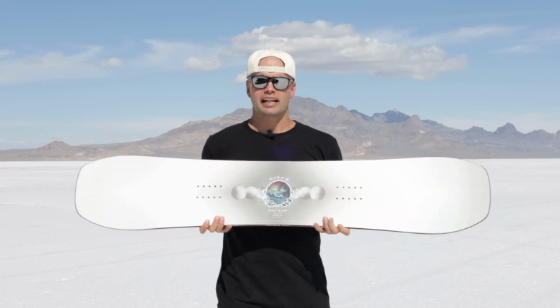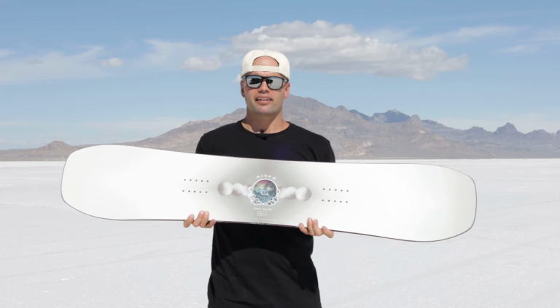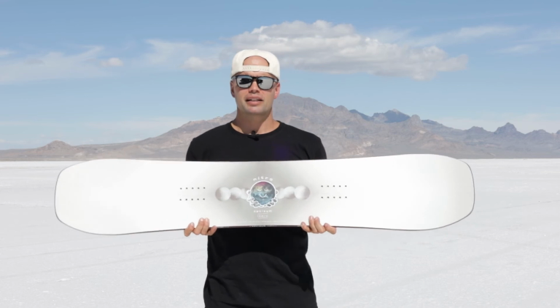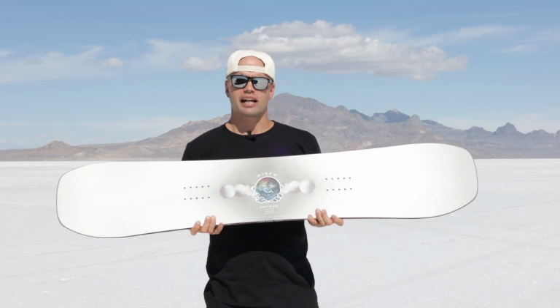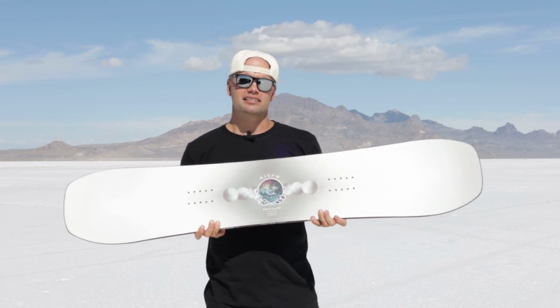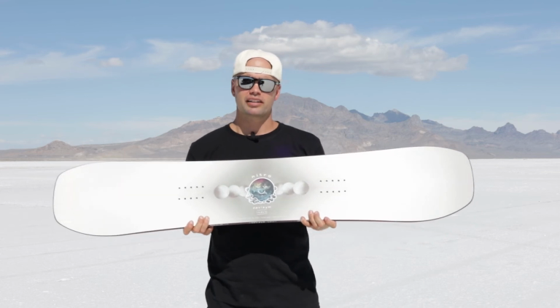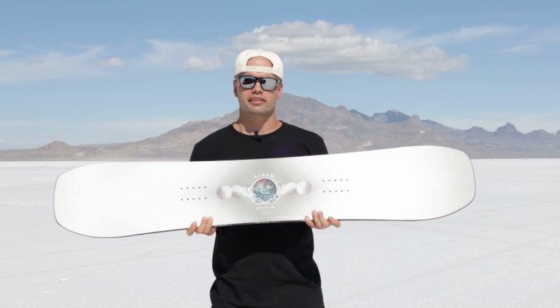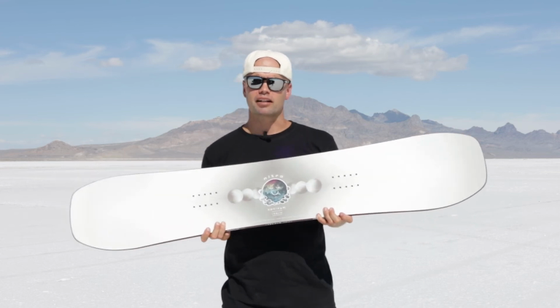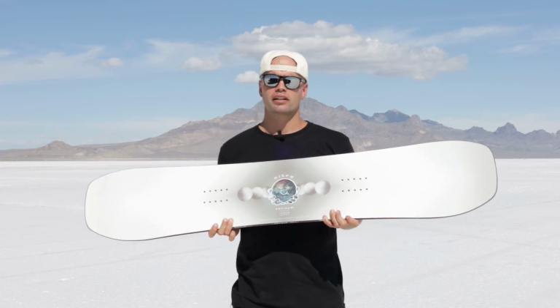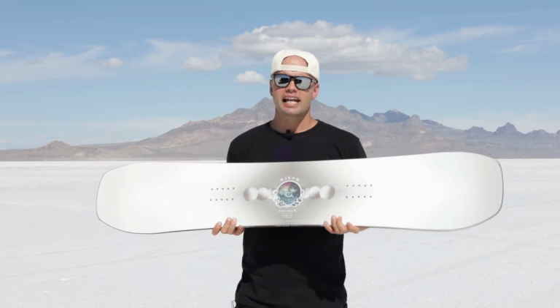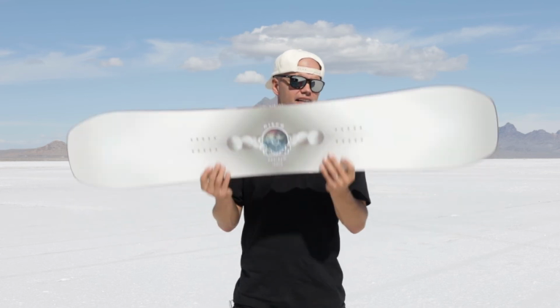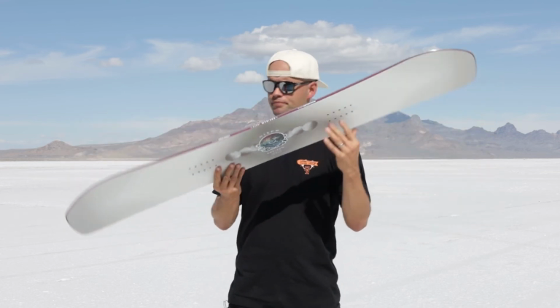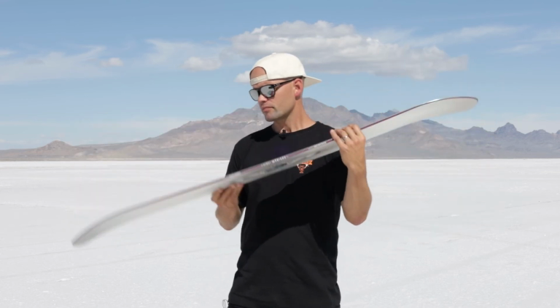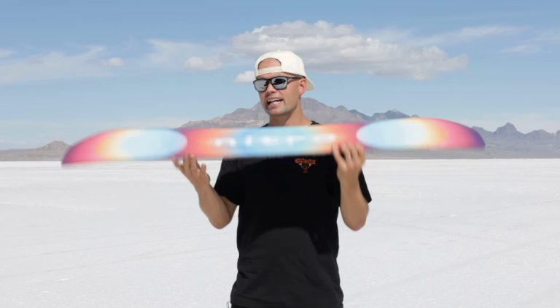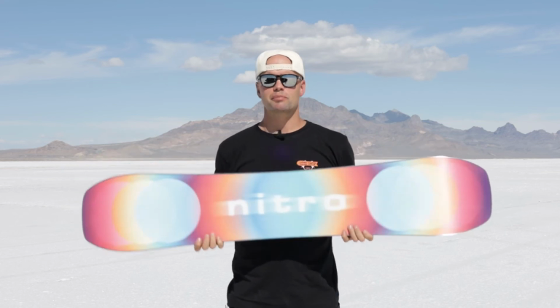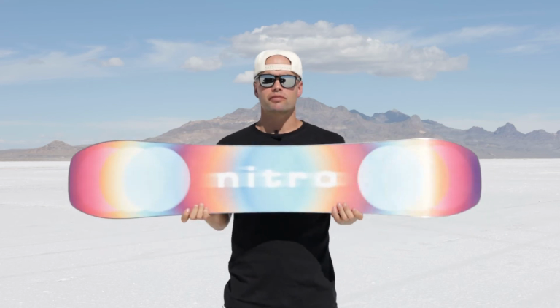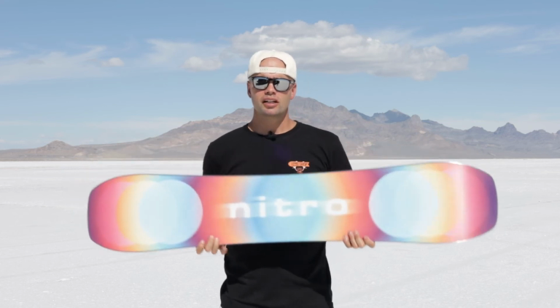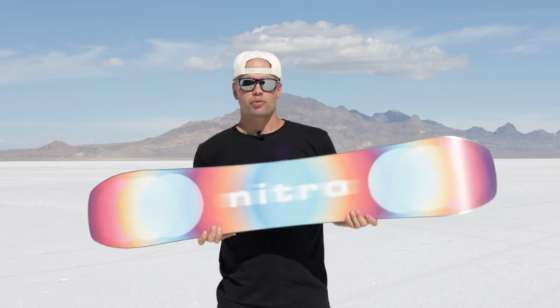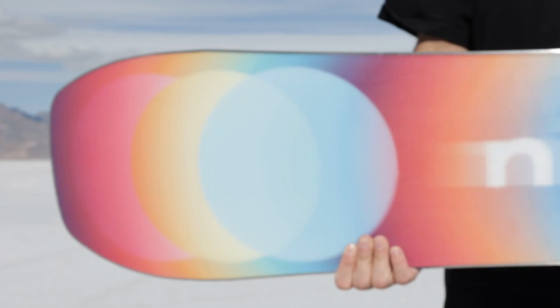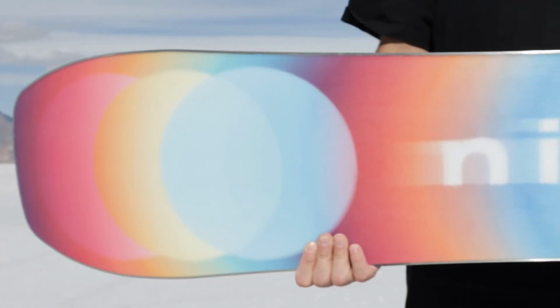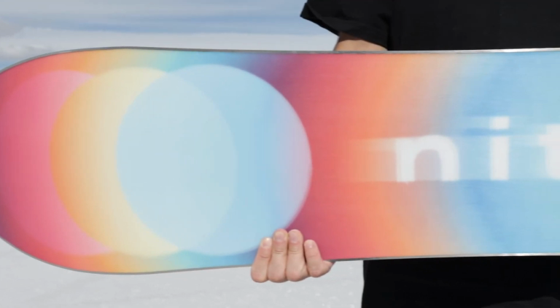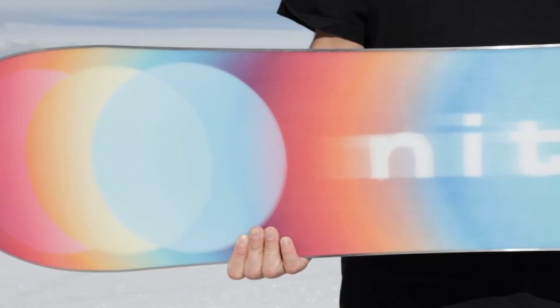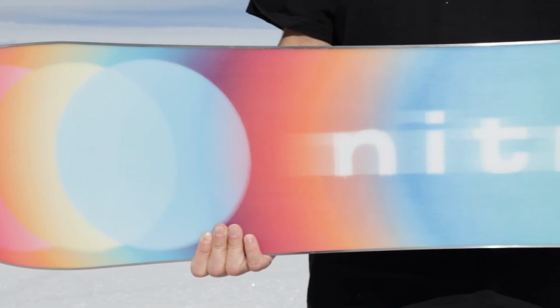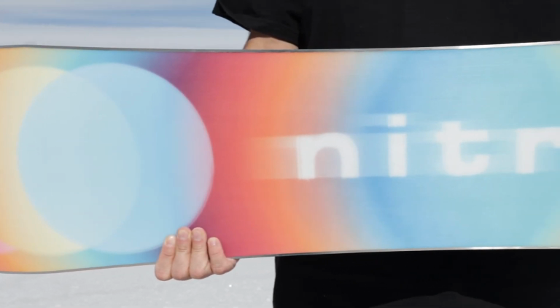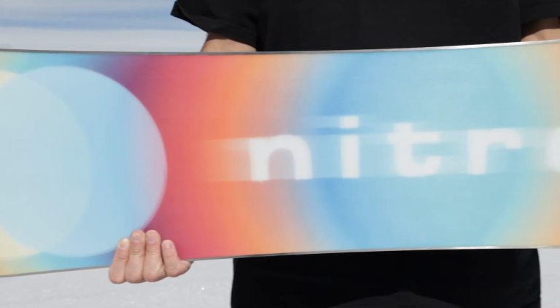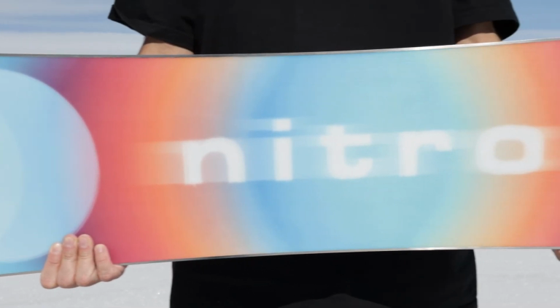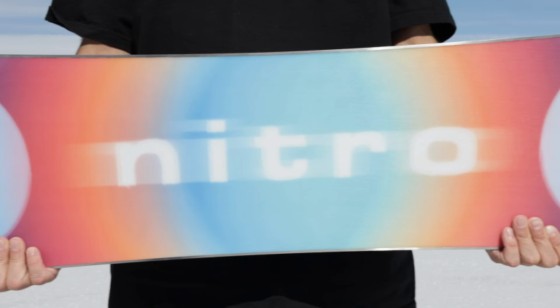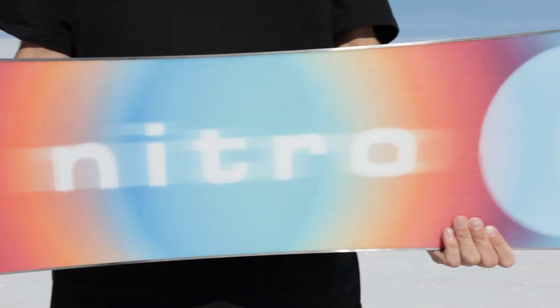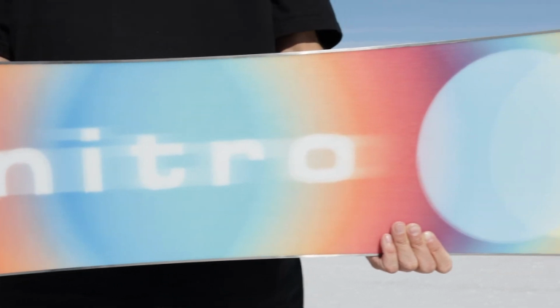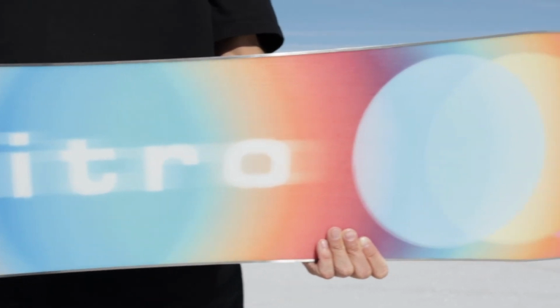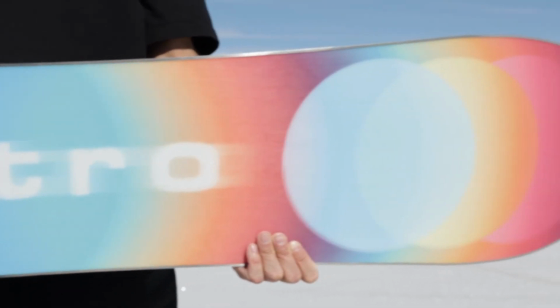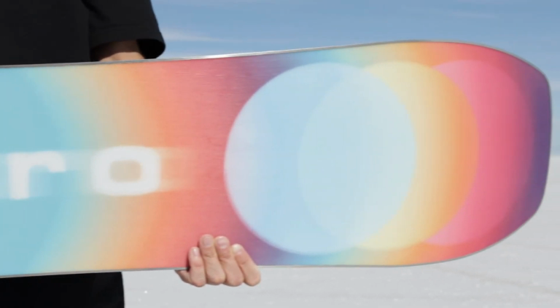It has Bi-Lite Laminates for added stability throughout the entire board, and it has this beautiful premium extruded FH base. Extruded bases are great because they're easy to maintain and they hold wax really well.